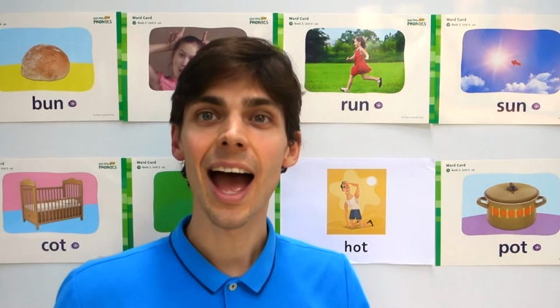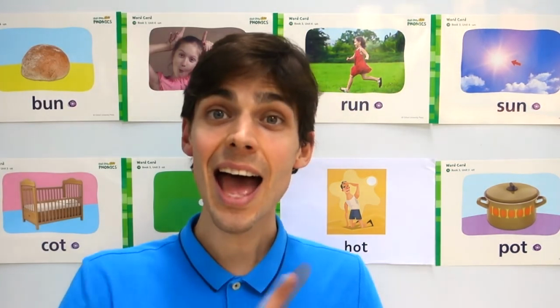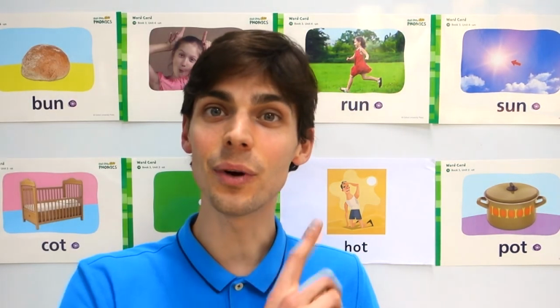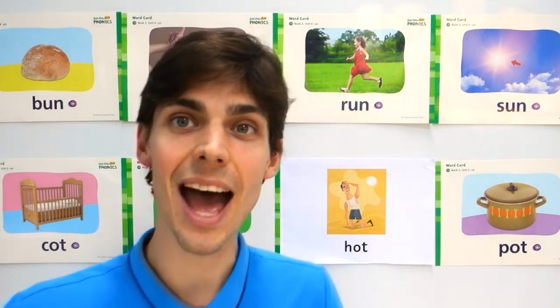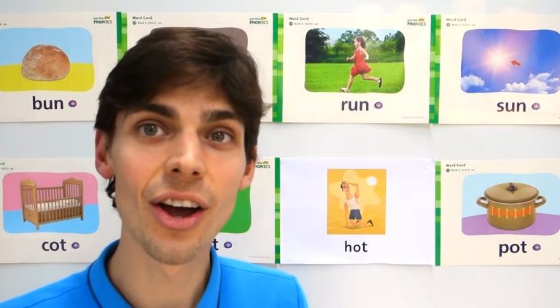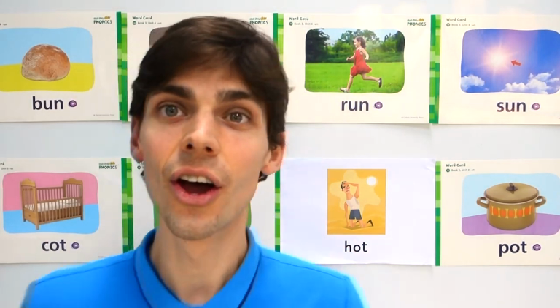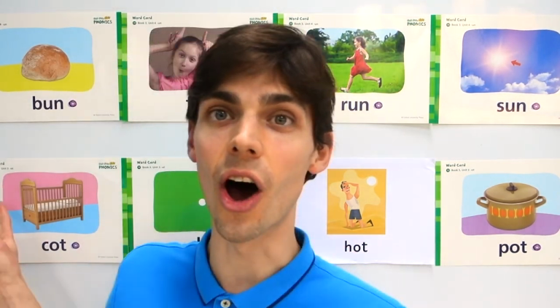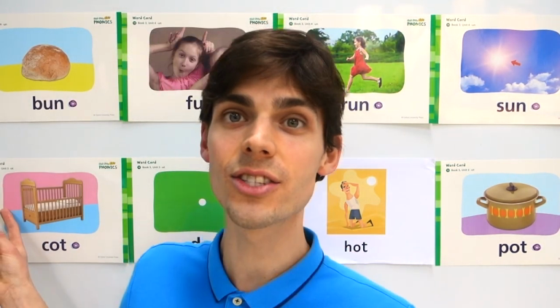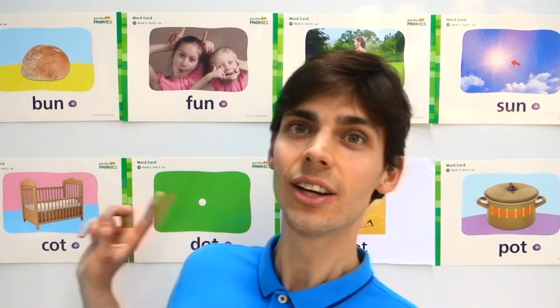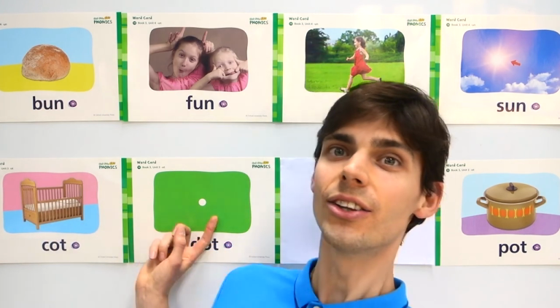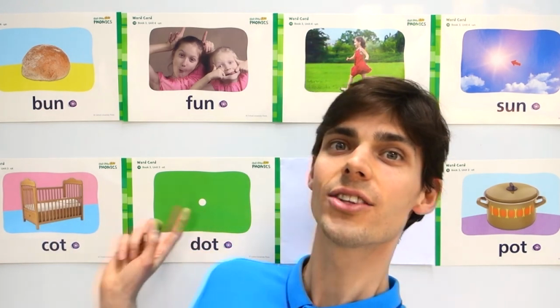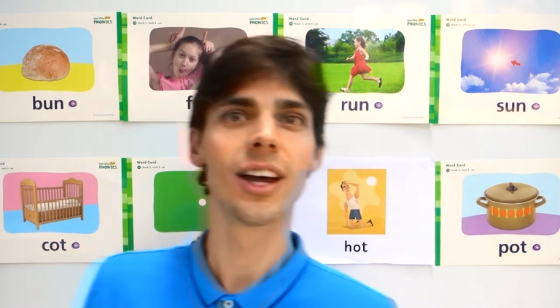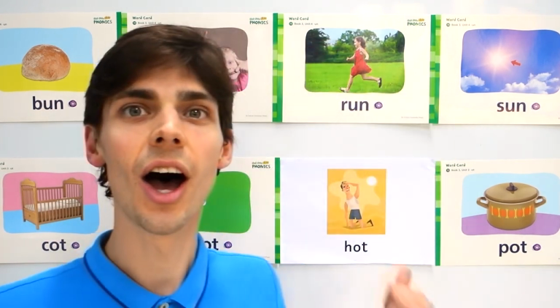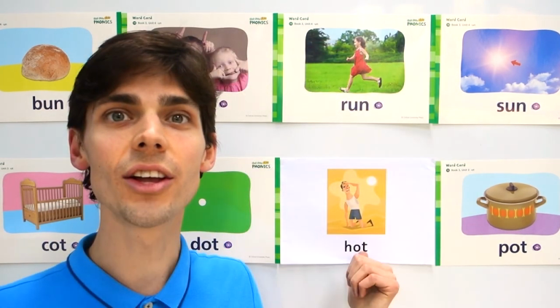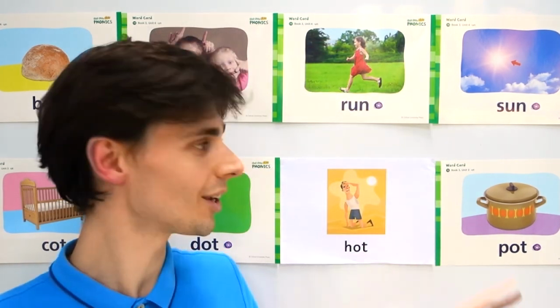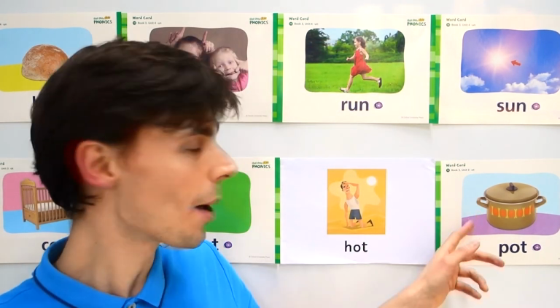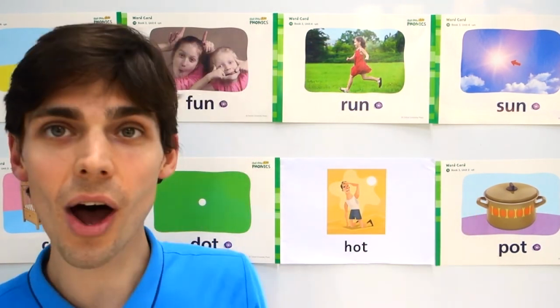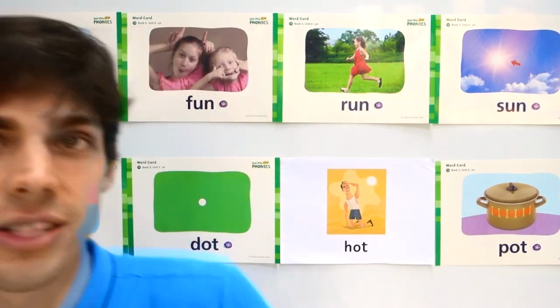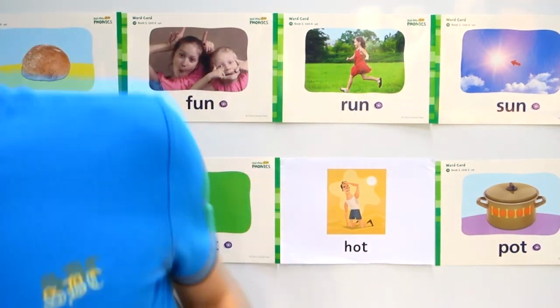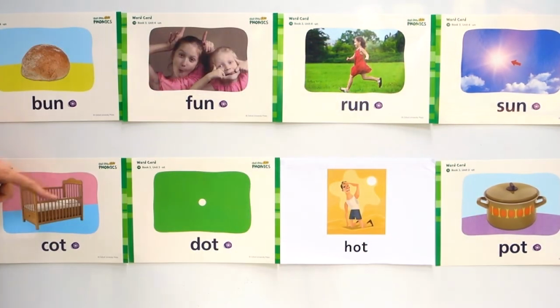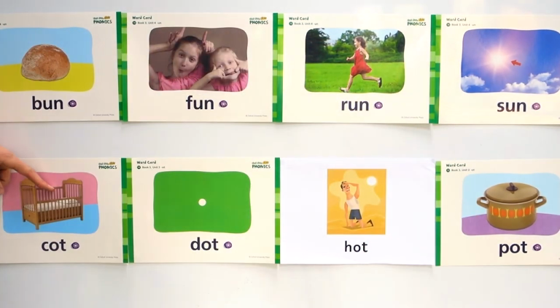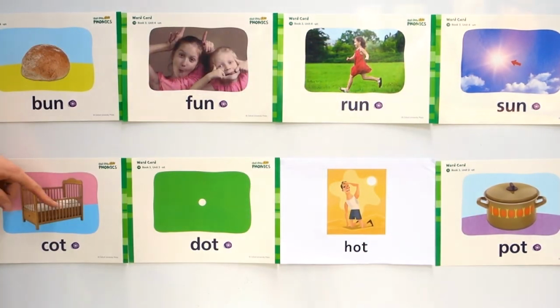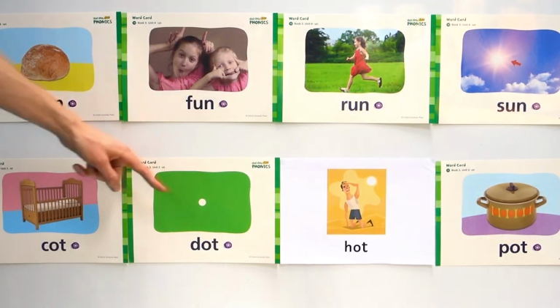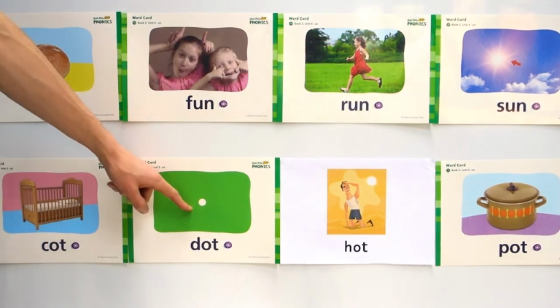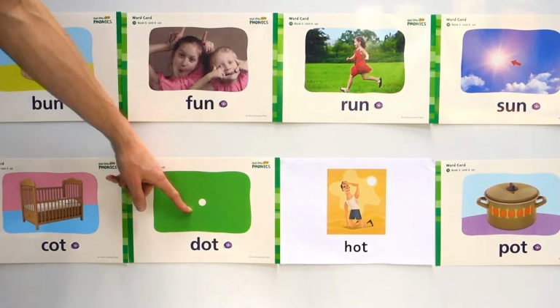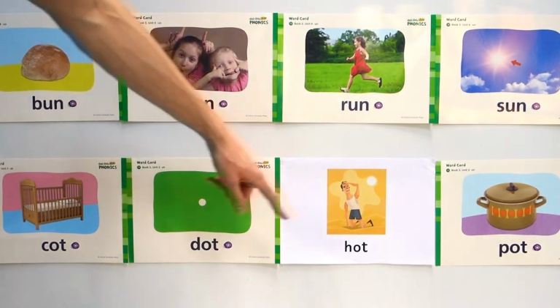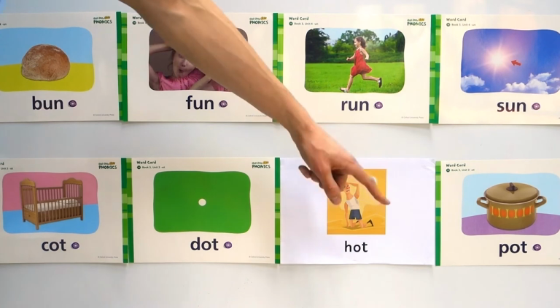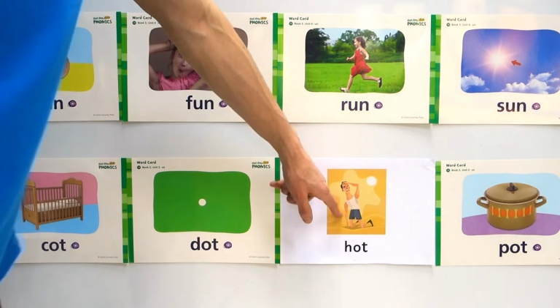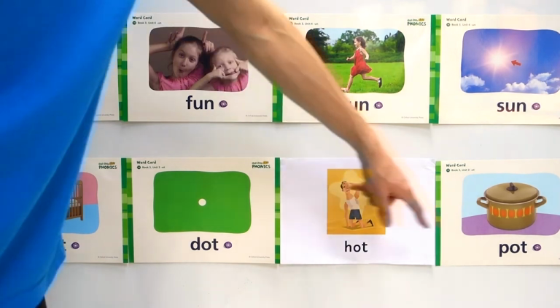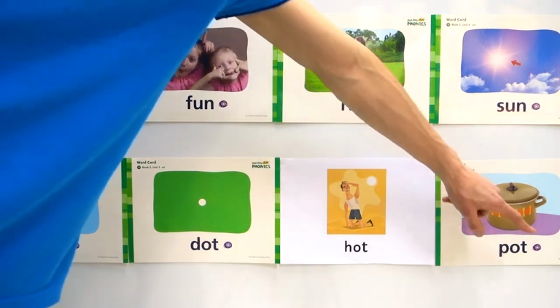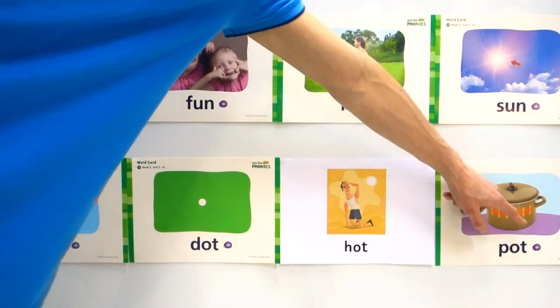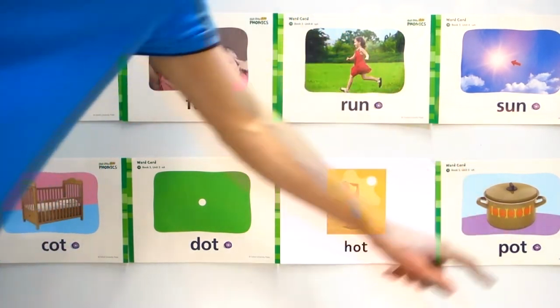And we have cot, dot, hot, pot. Cot, dot, hot, pot.